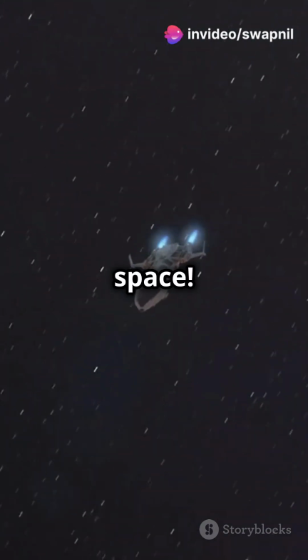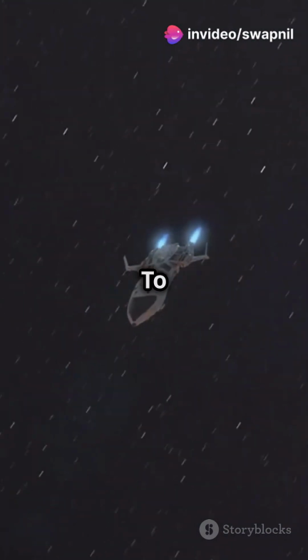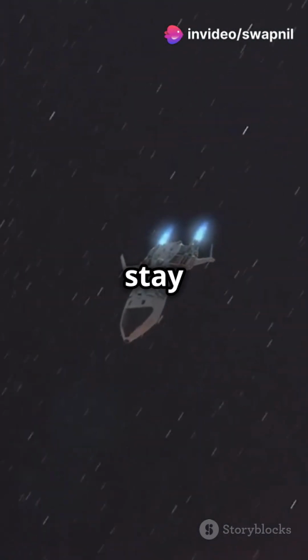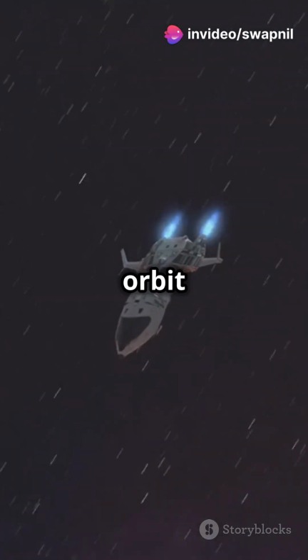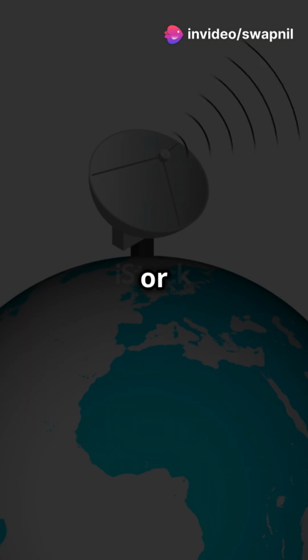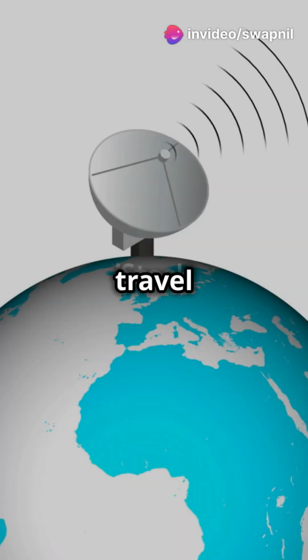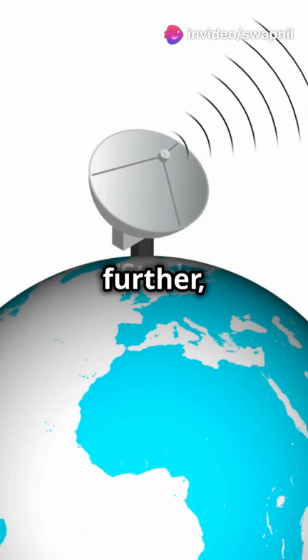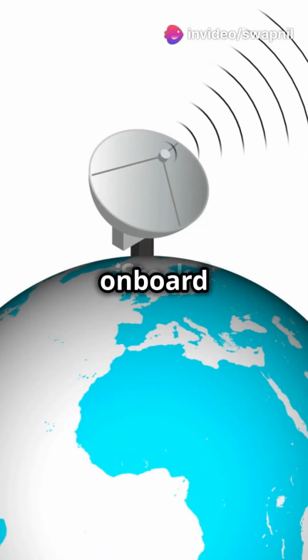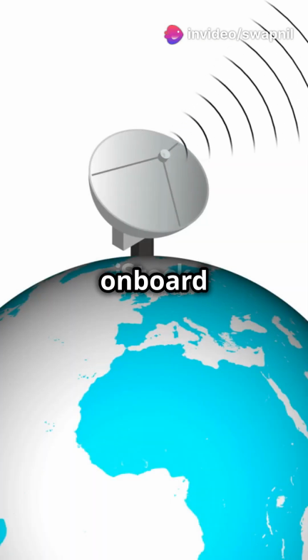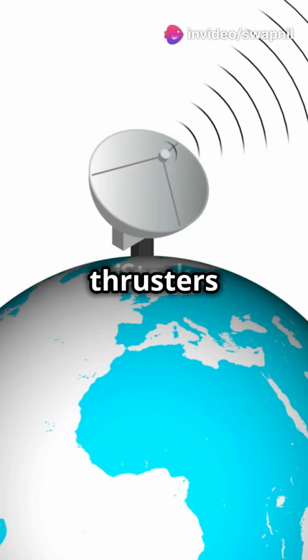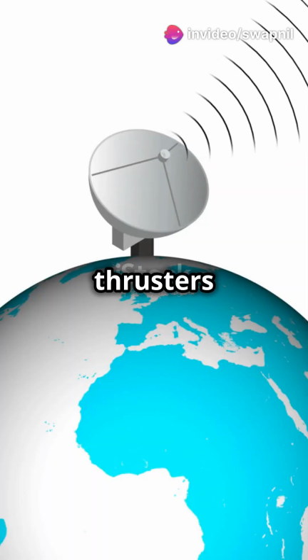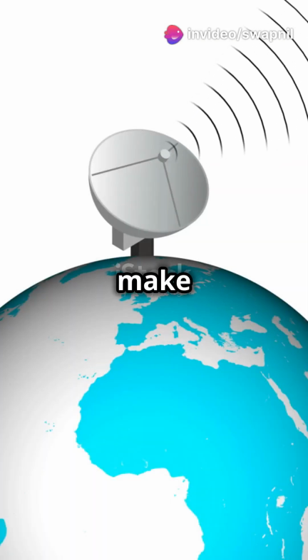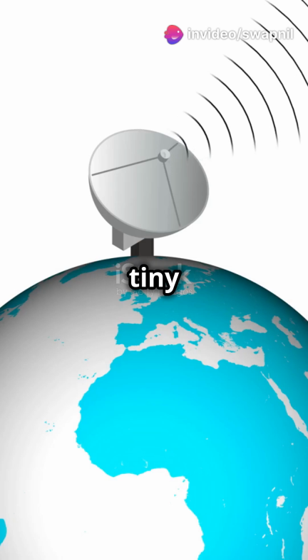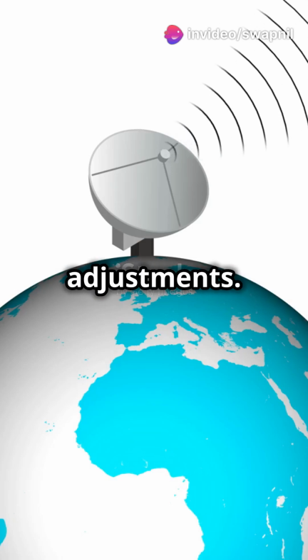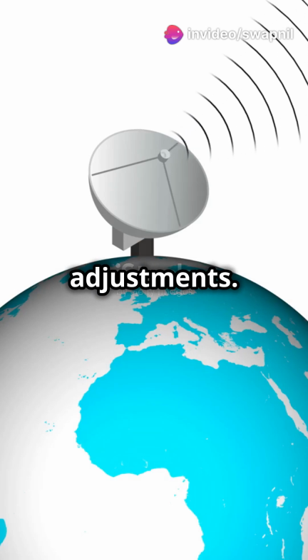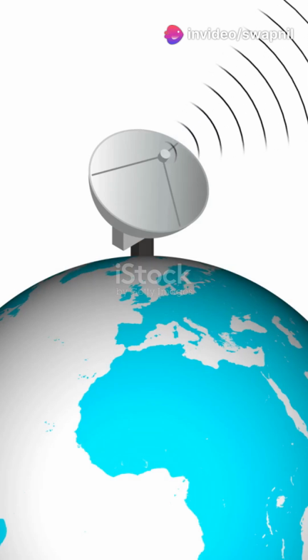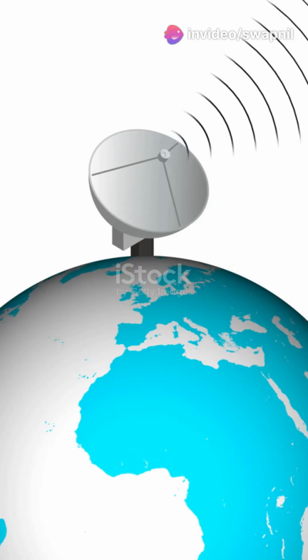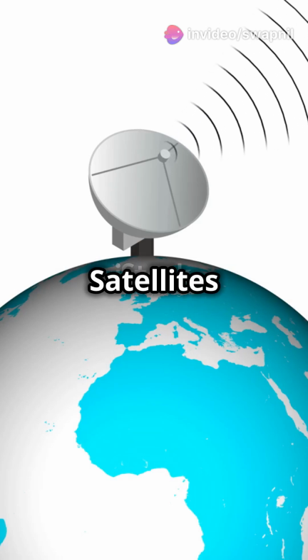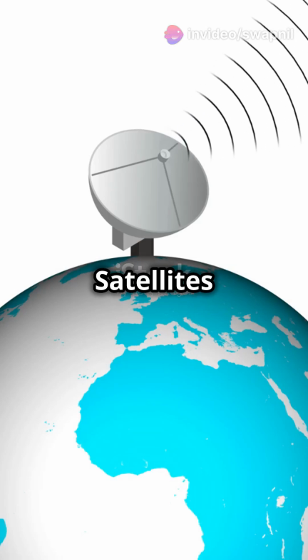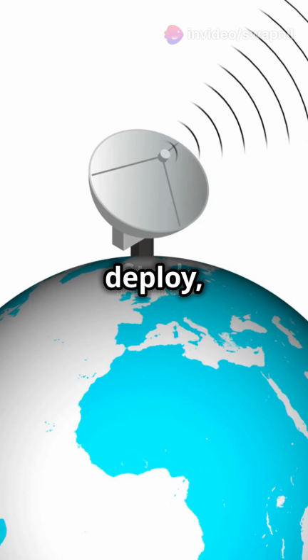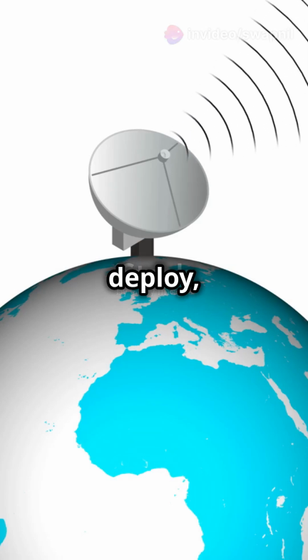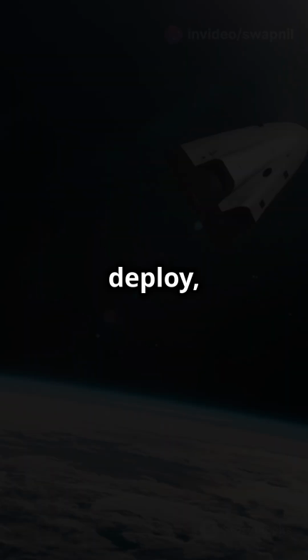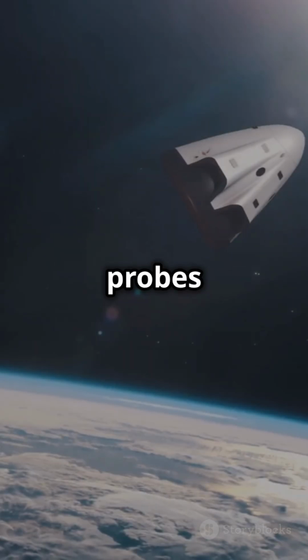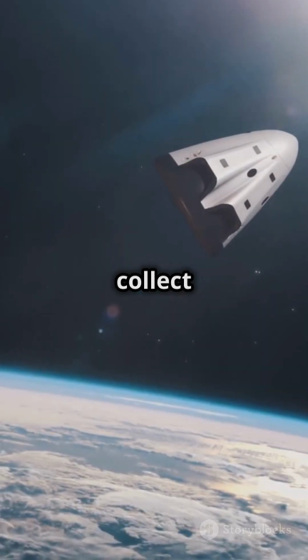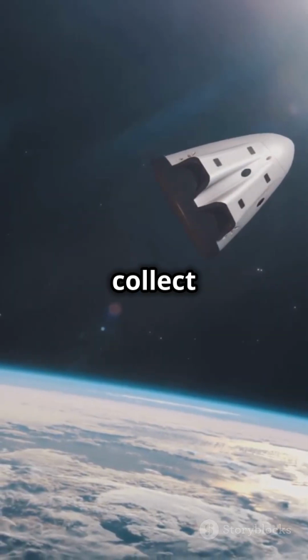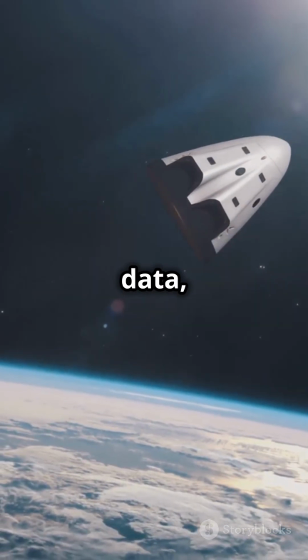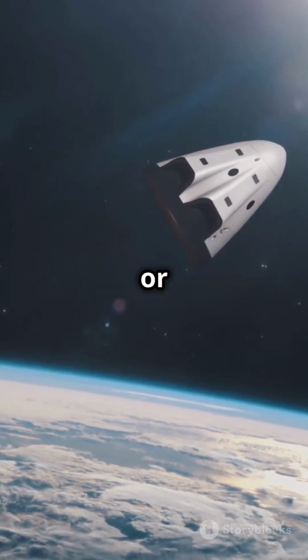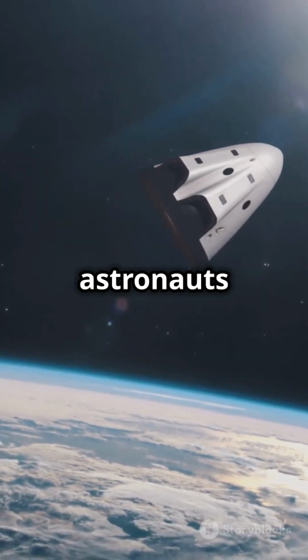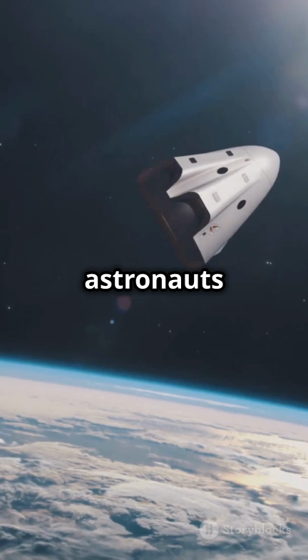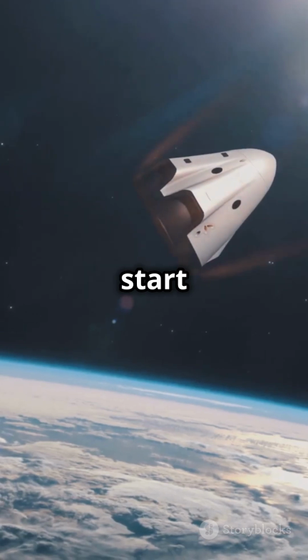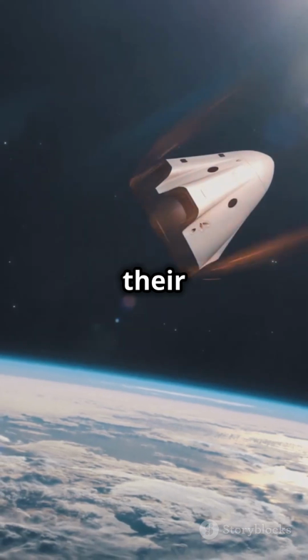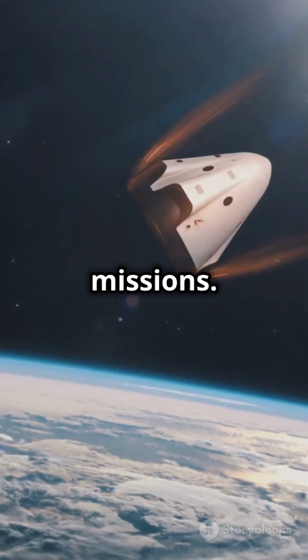To stay in orbit or travel further, onboard thrusters make tiny adjustments. Satellites deploy, probes collect data, or astronauts start their missions.